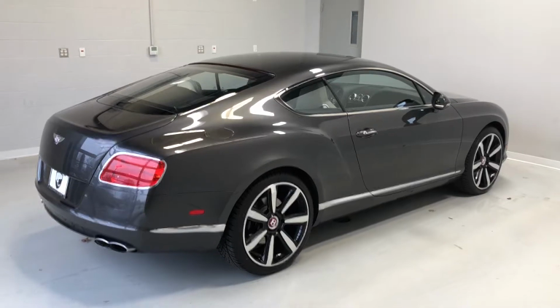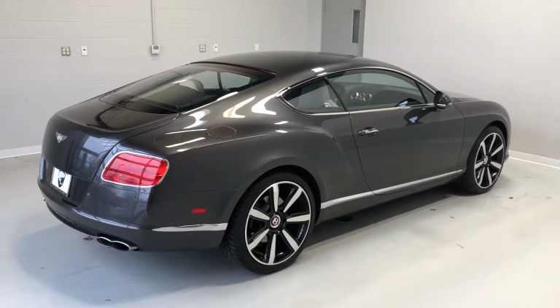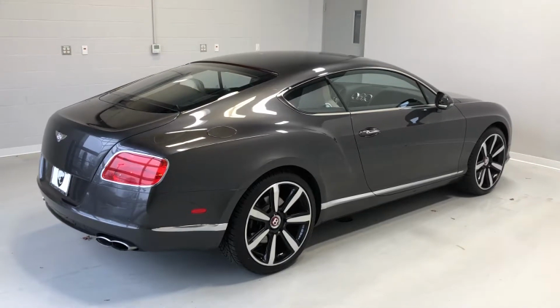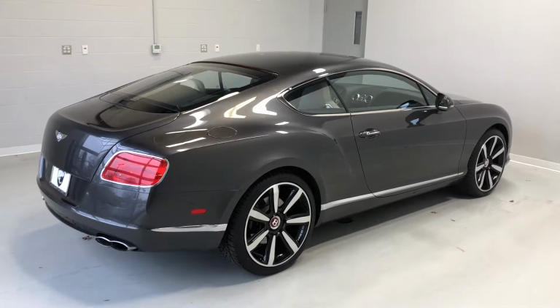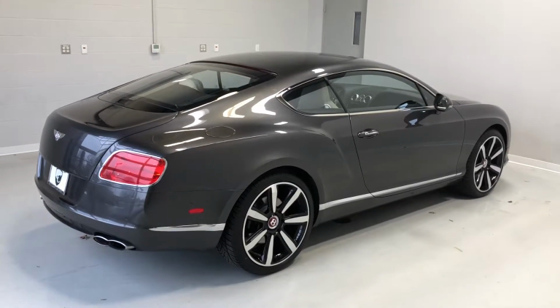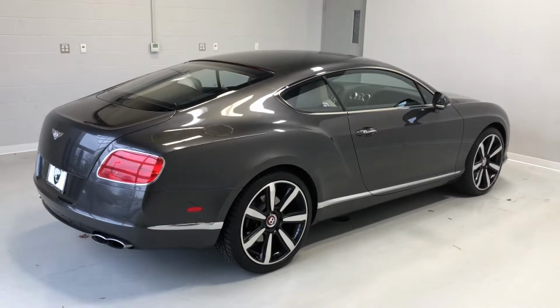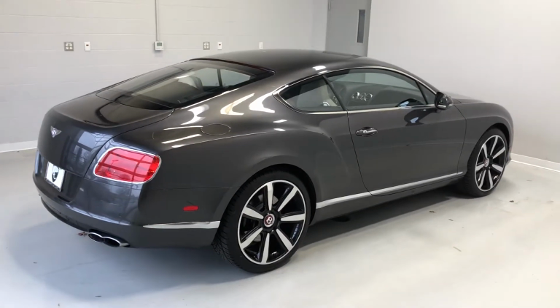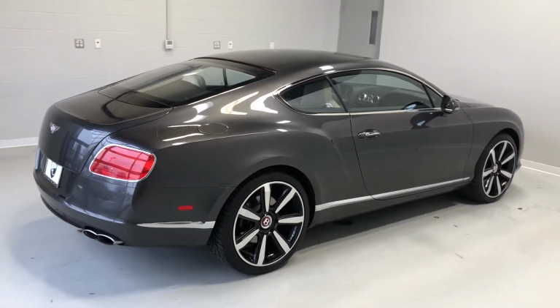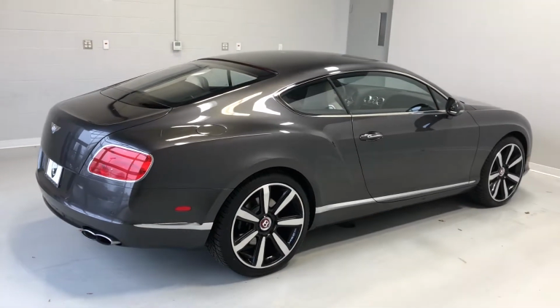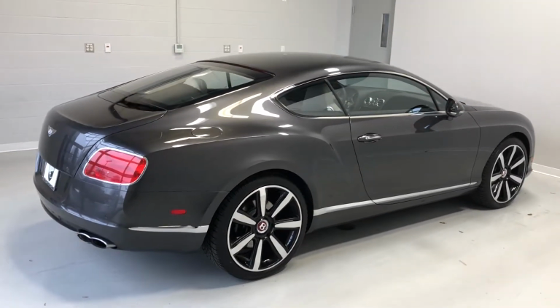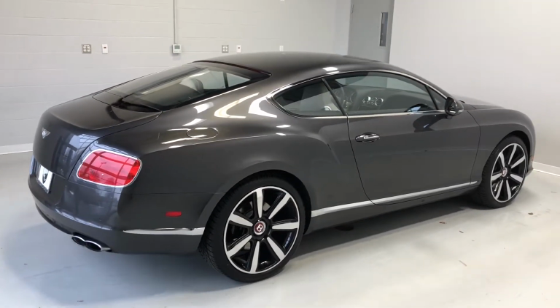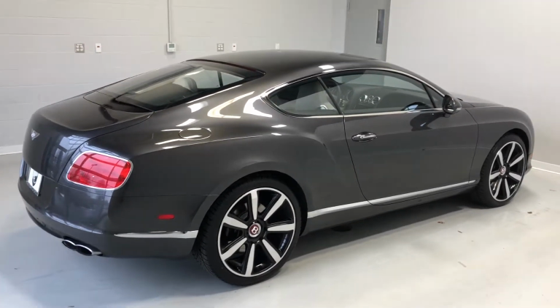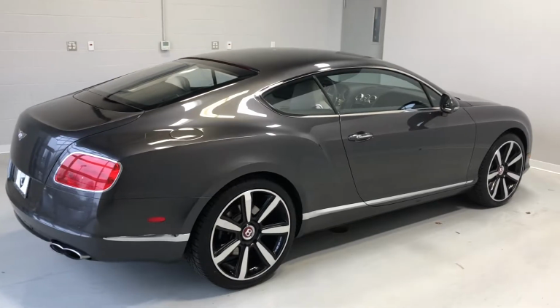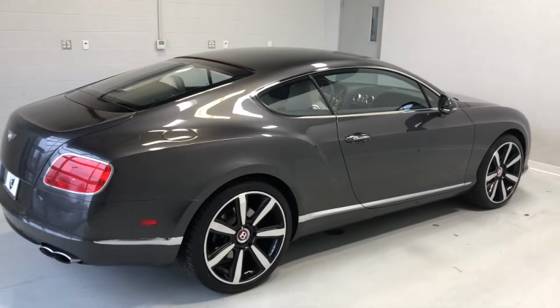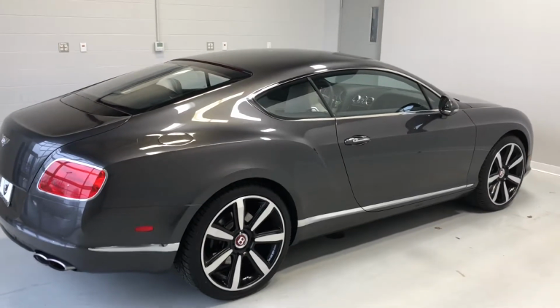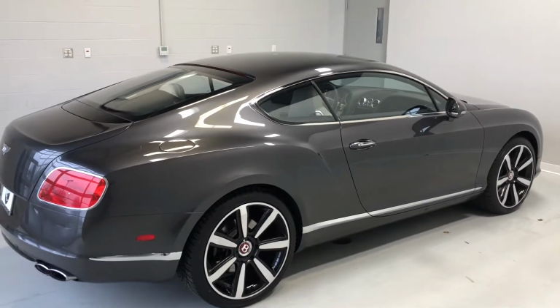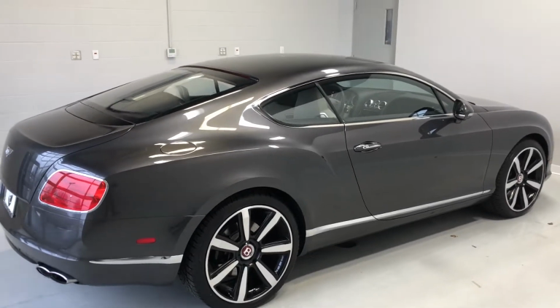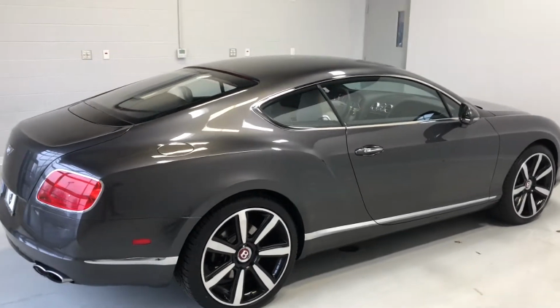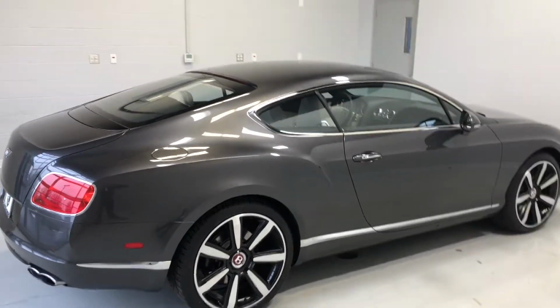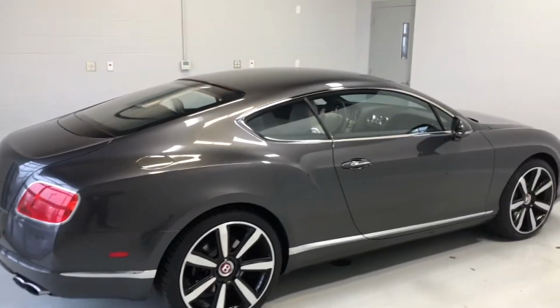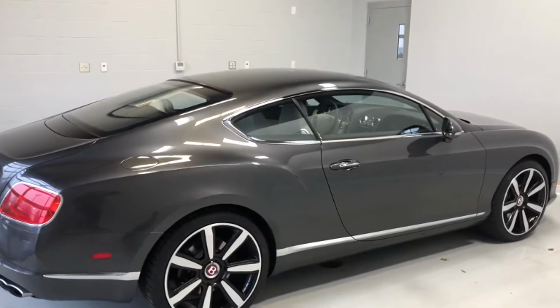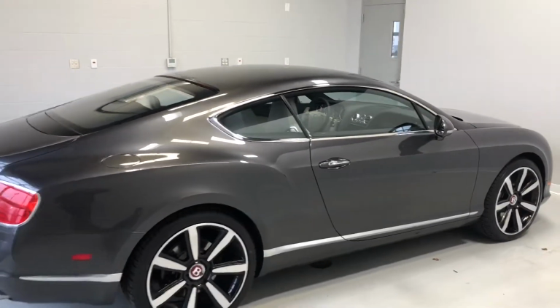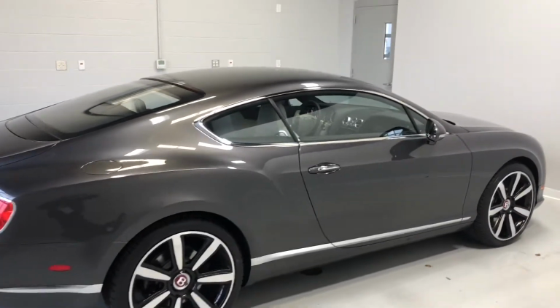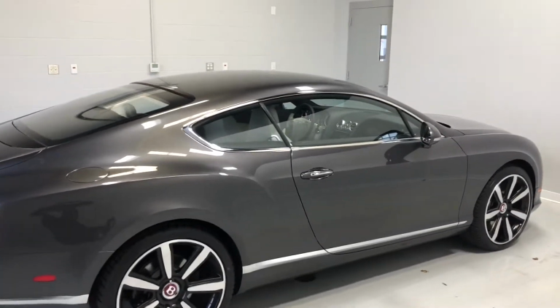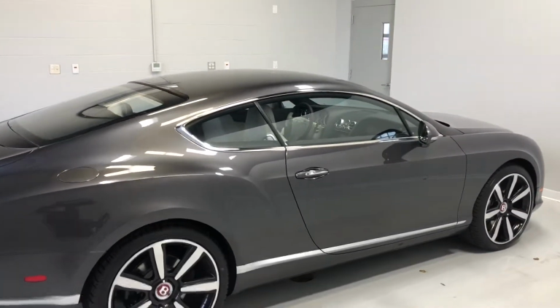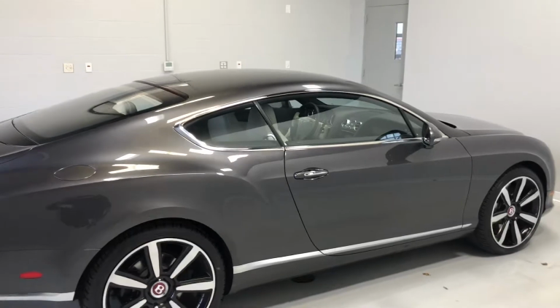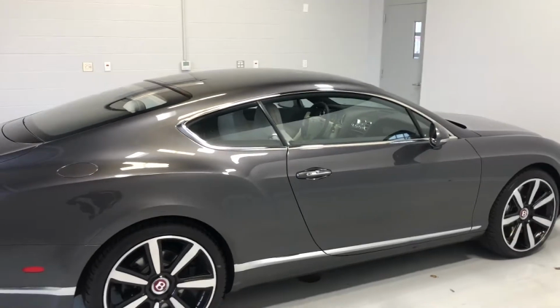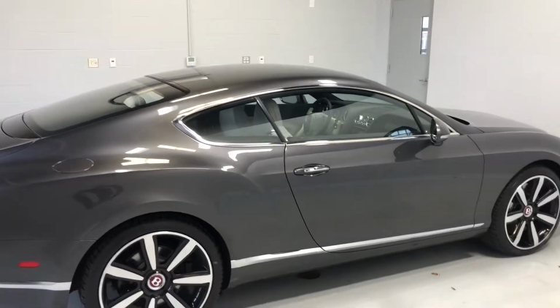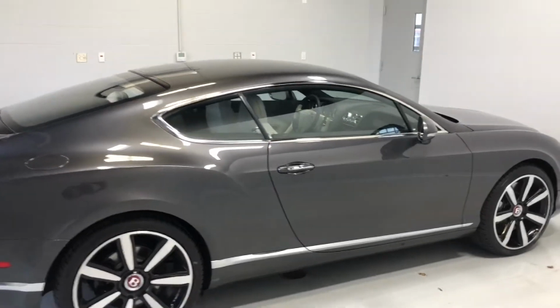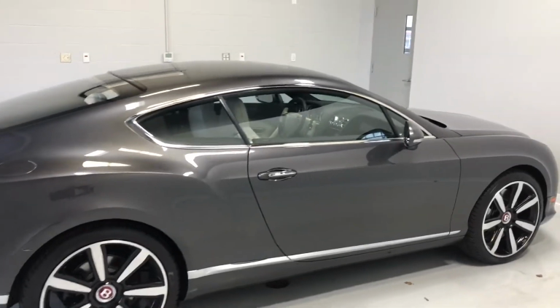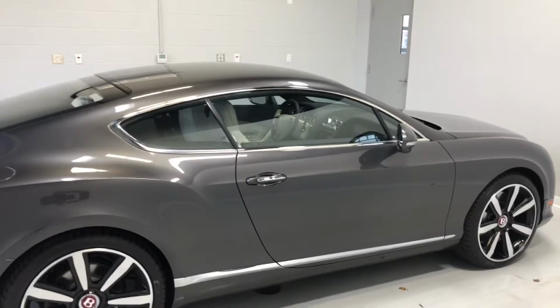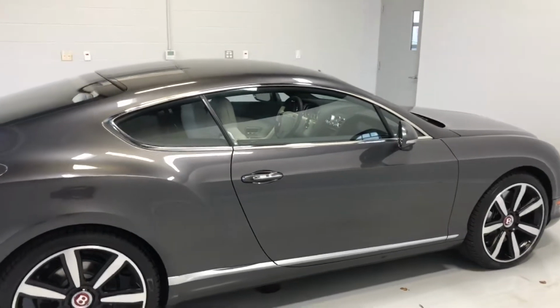Hey, good afternoon everyone. This is Benjamin here at The Collection by Coast to Coast Imports. And today I'm going to bring you a walk-around video of this beautiful 2014 Bentley Continental GT V8.